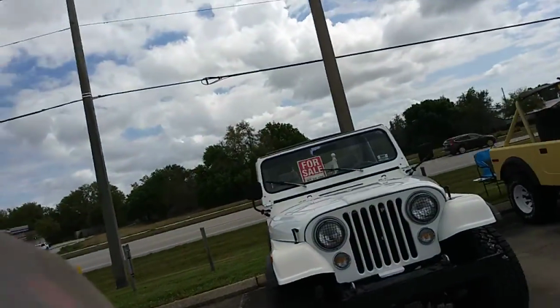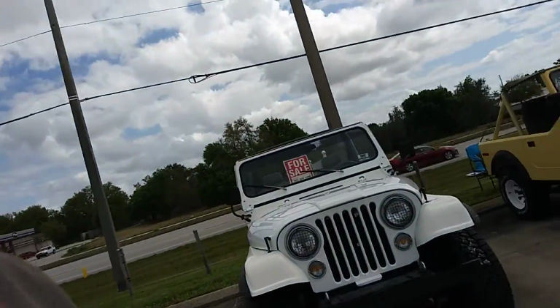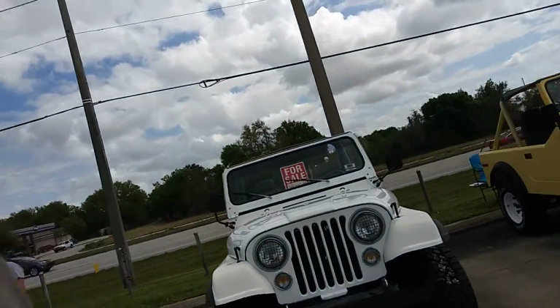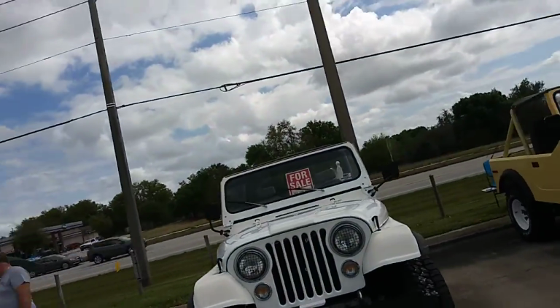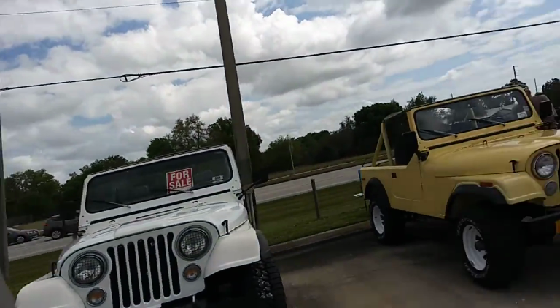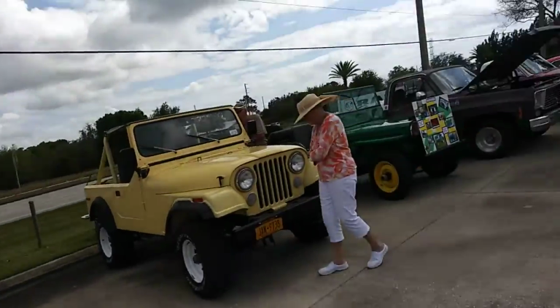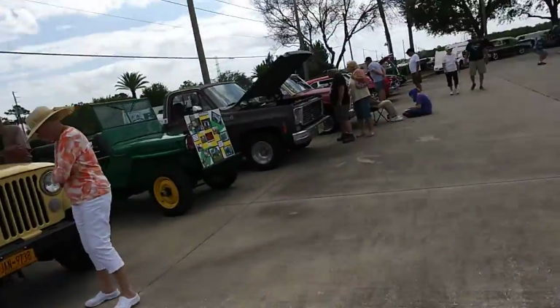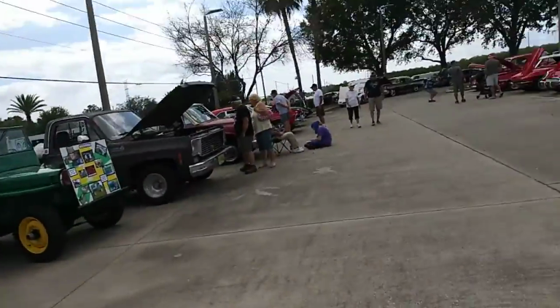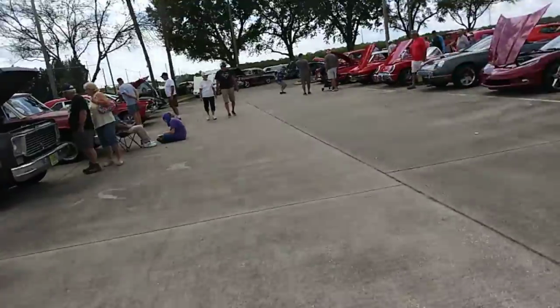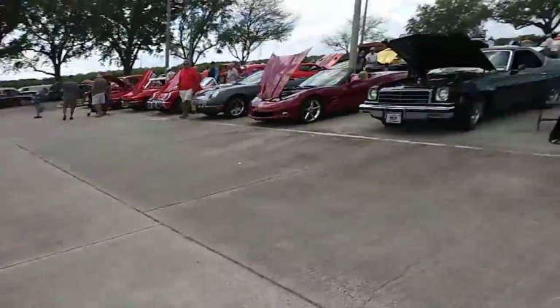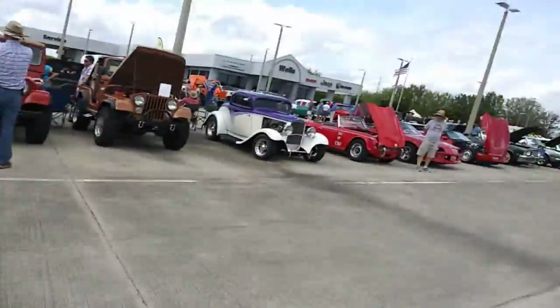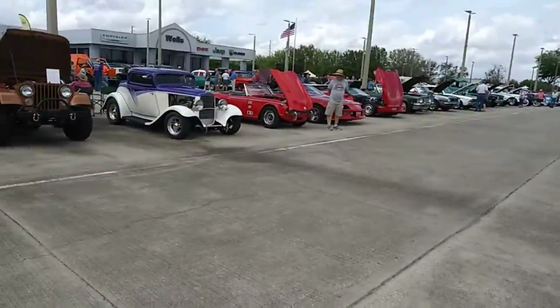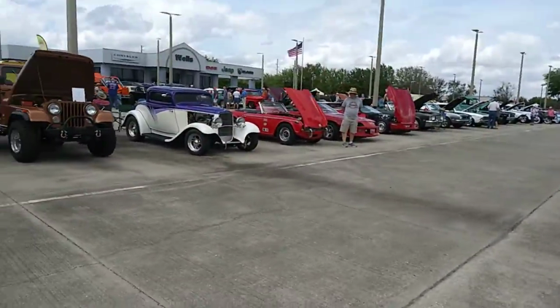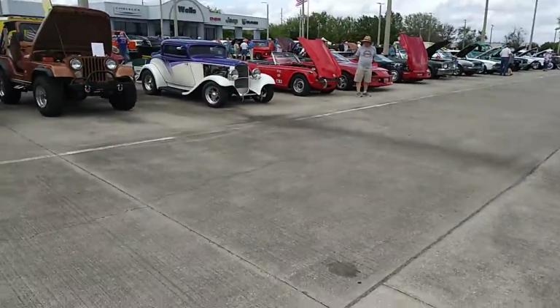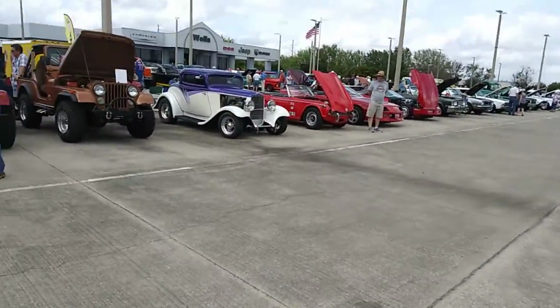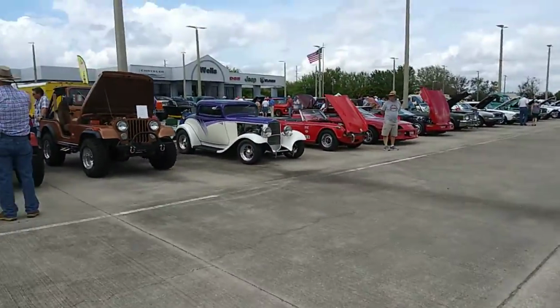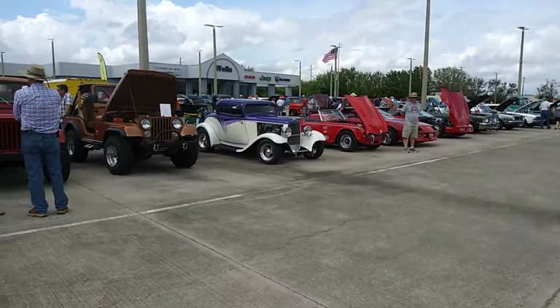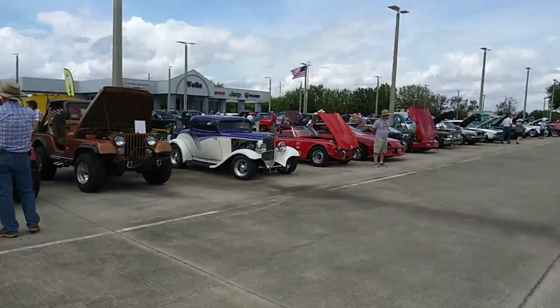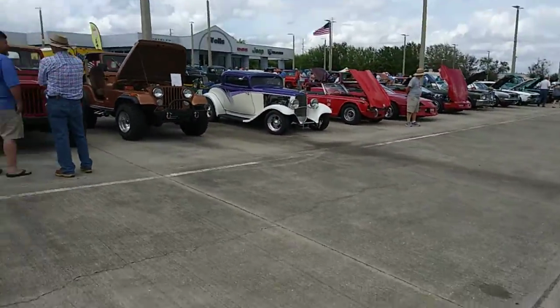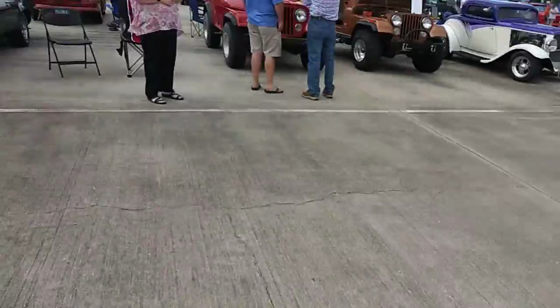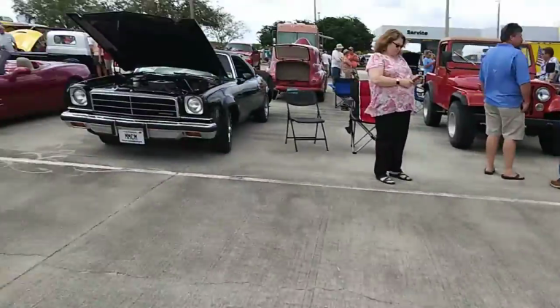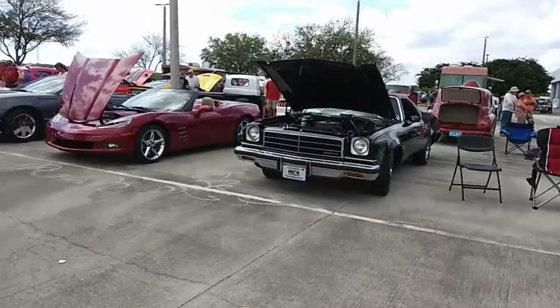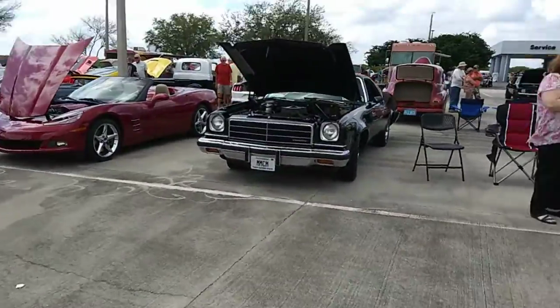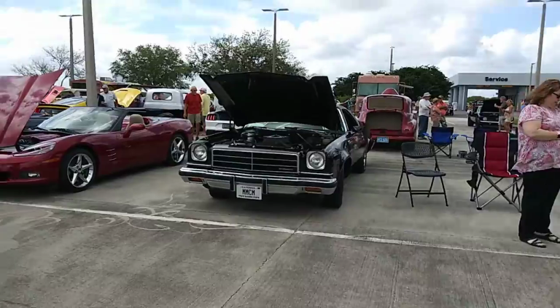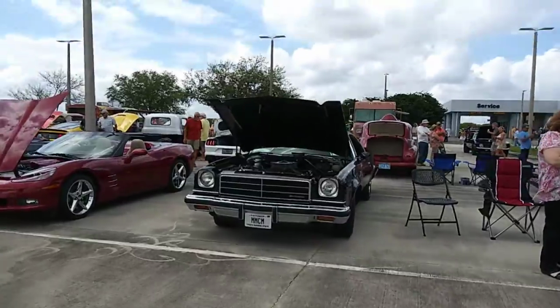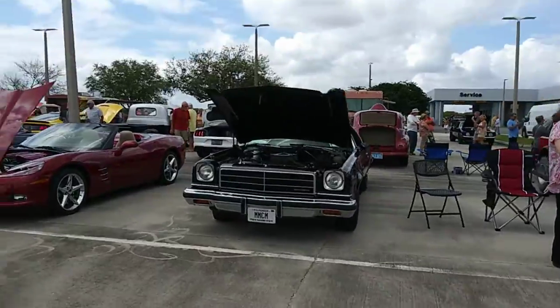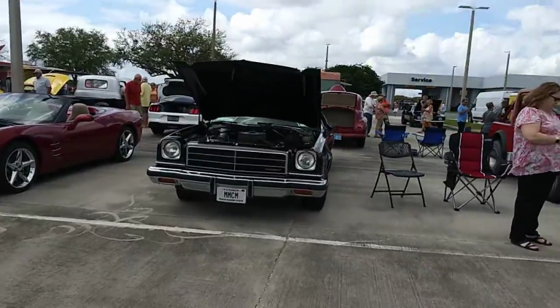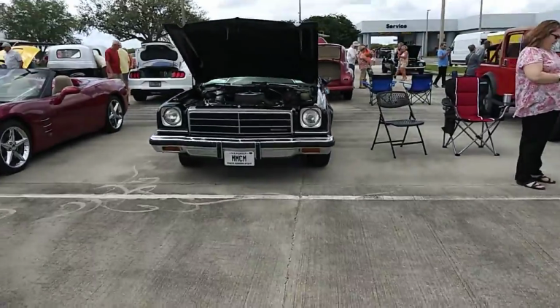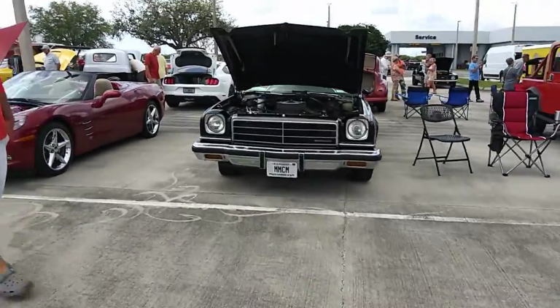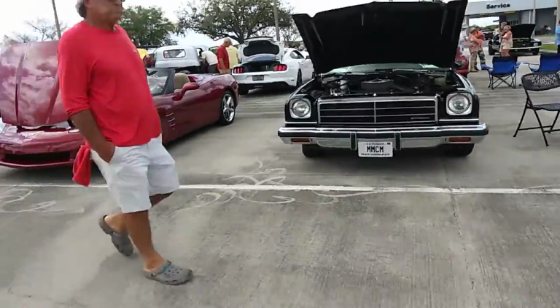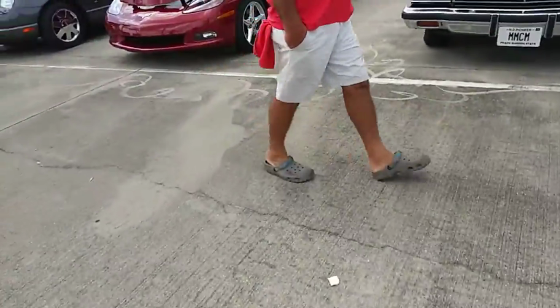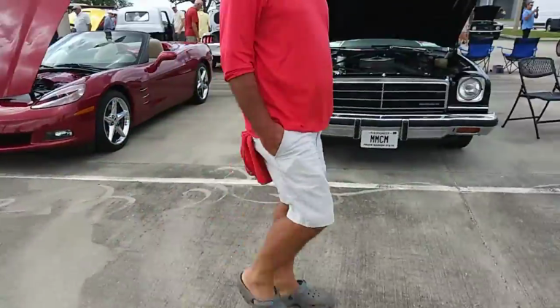I know Jeep, man. I got some Jeeps over here too. Look at that — it's a little gangster hot rod over there. El Camino — just go check out the El Camino, yo.